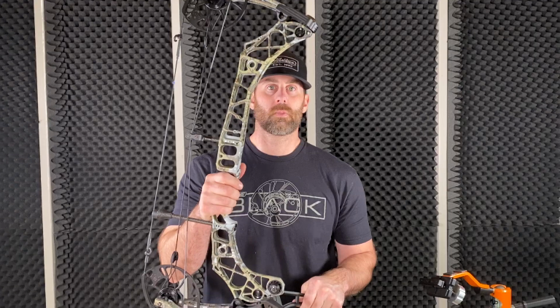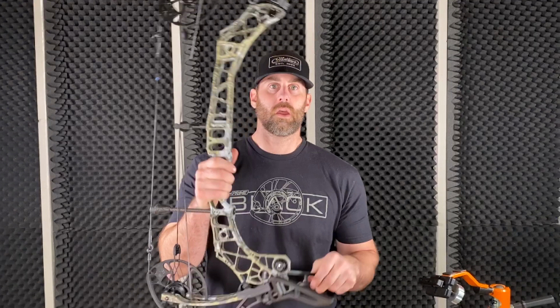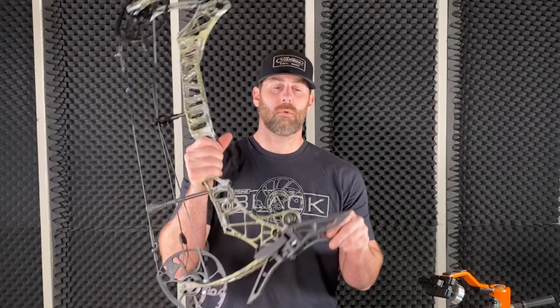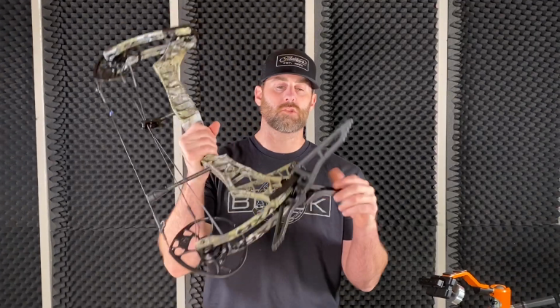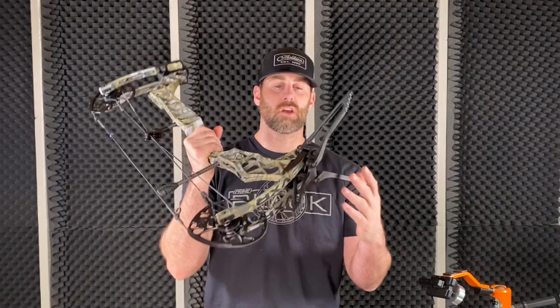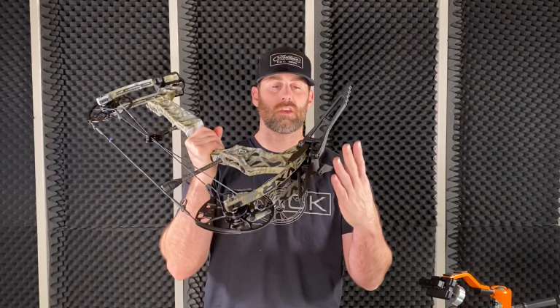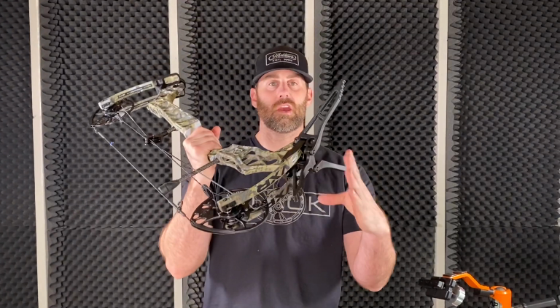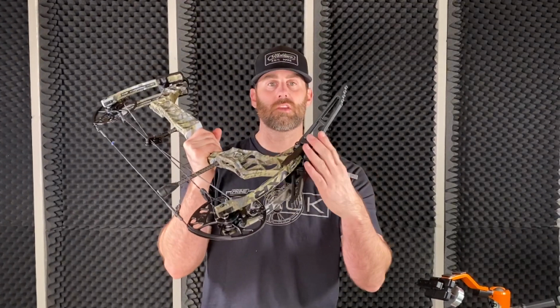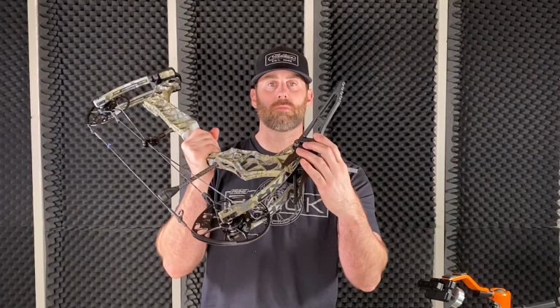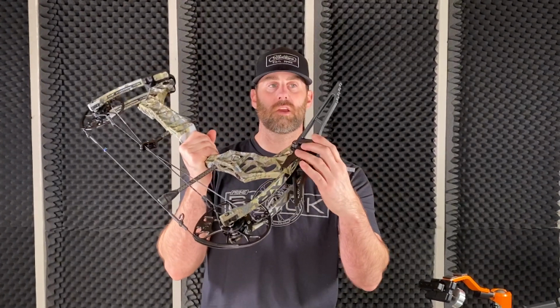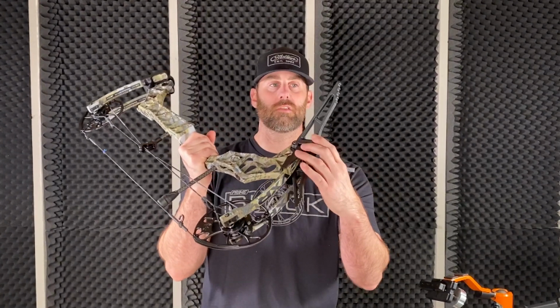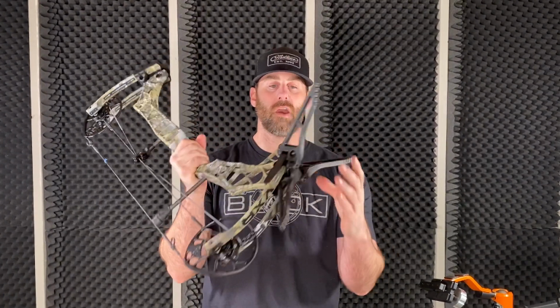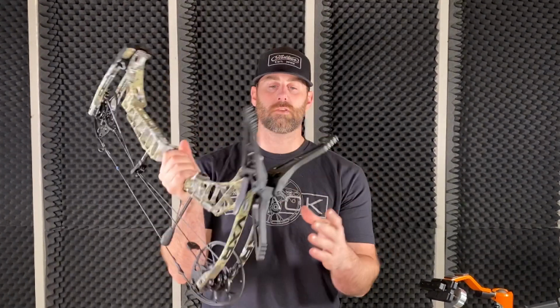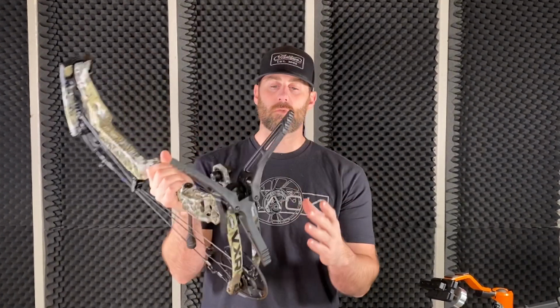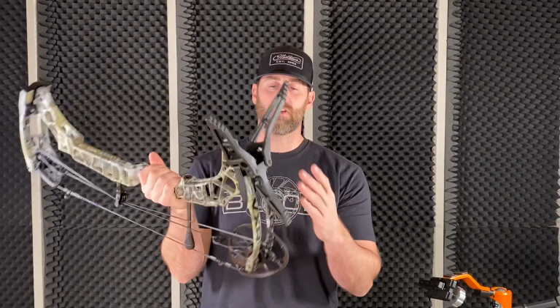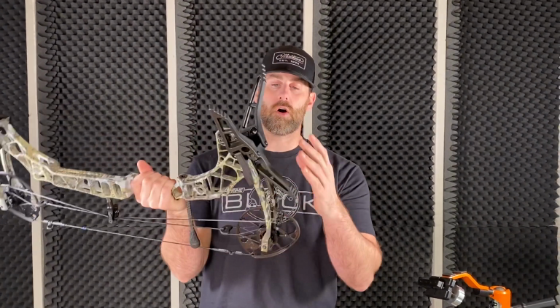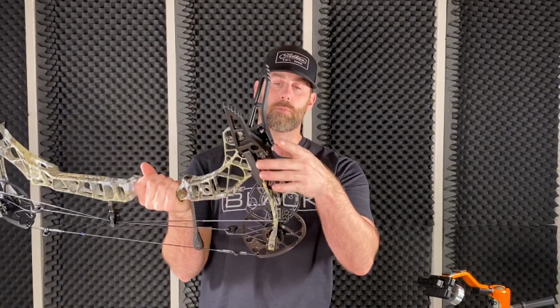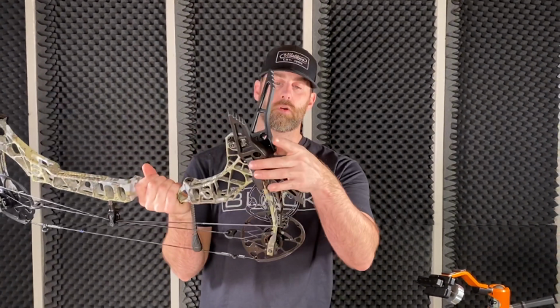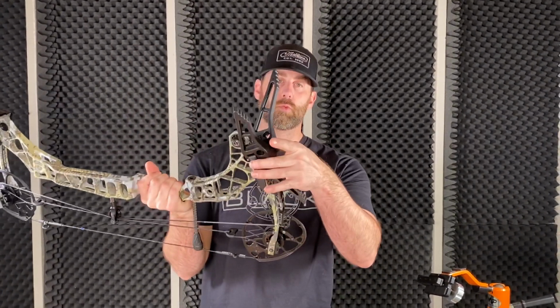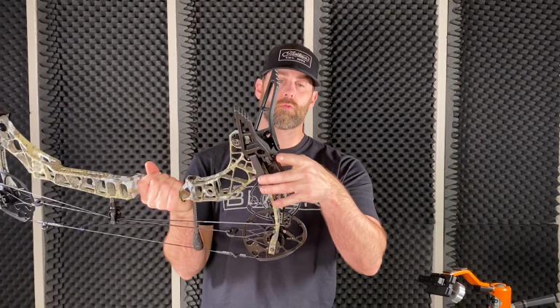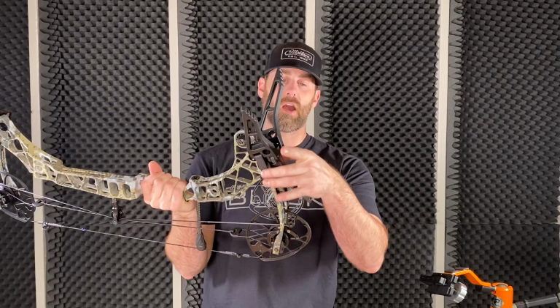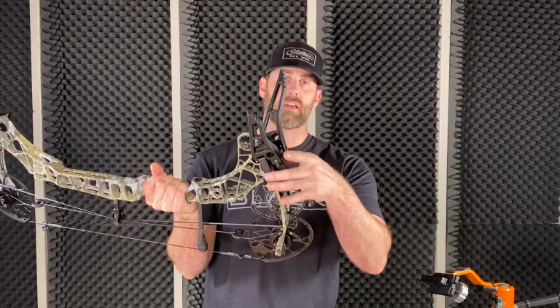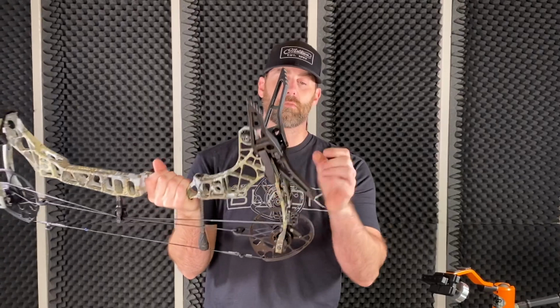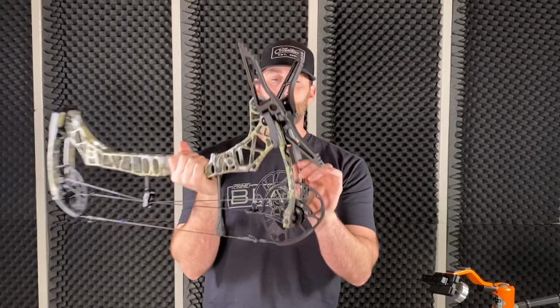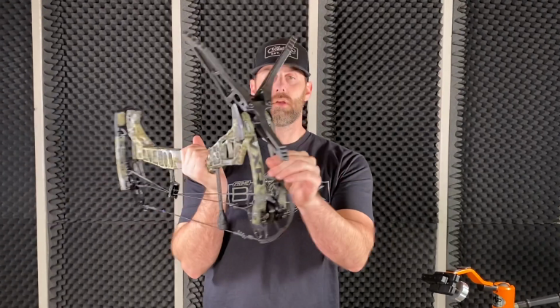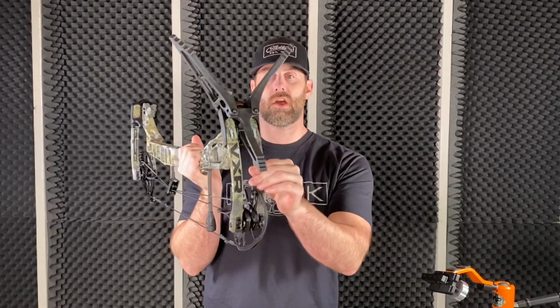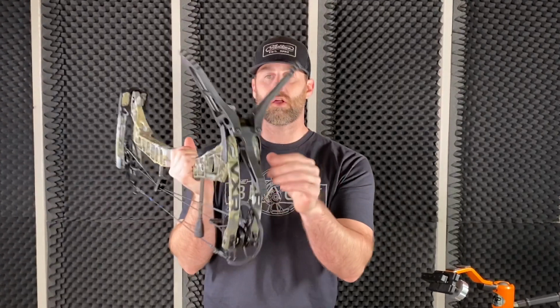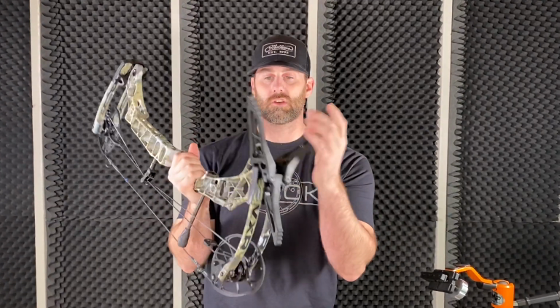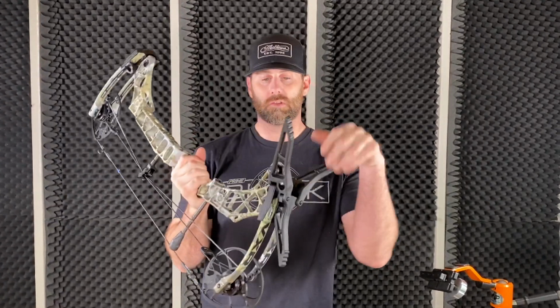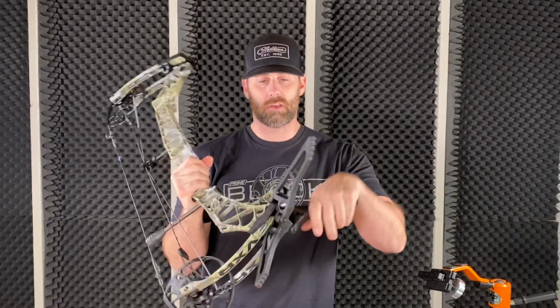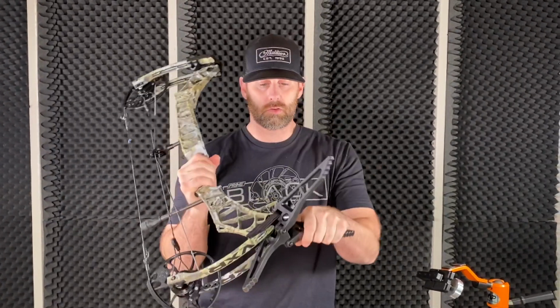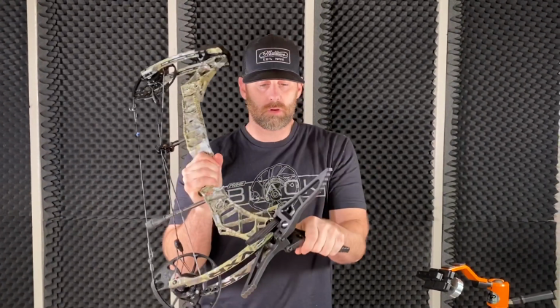Hey everybody, we just got the Engage Limb Legs in from Matthews. They will fit all the bows with the wide limb technology, so none of the older bows.